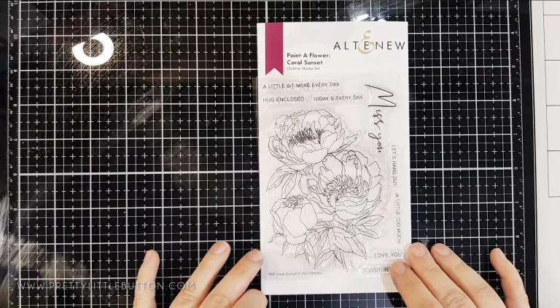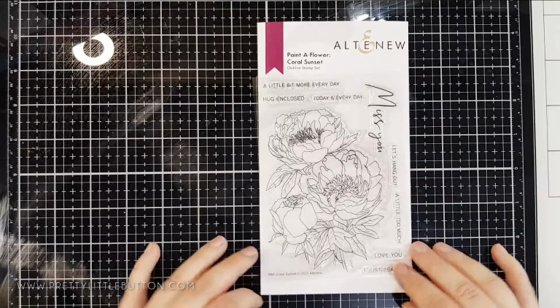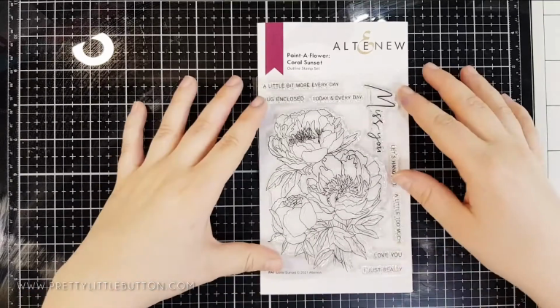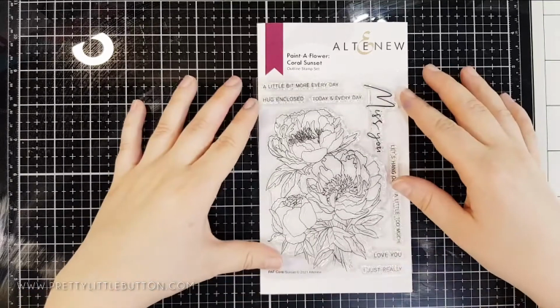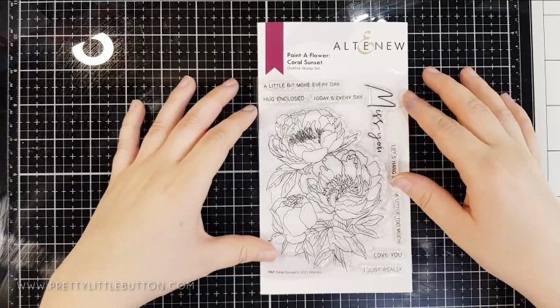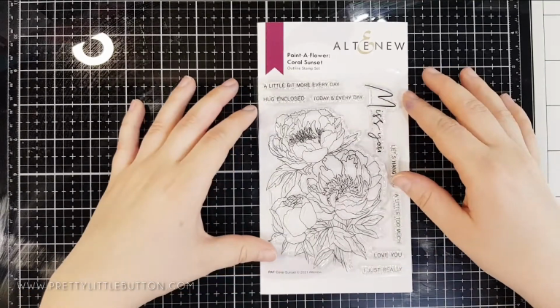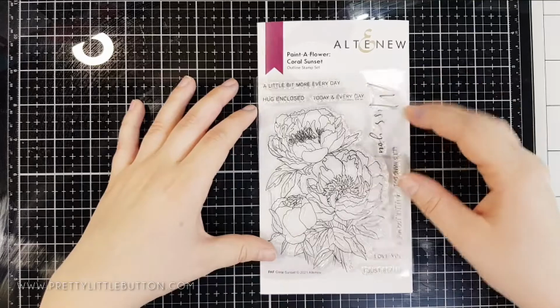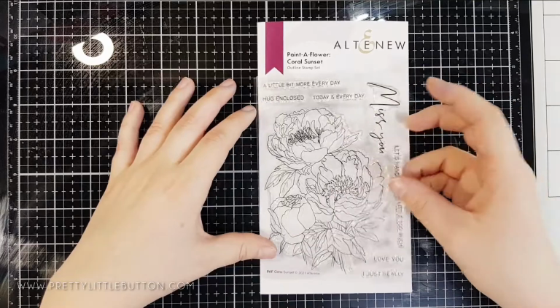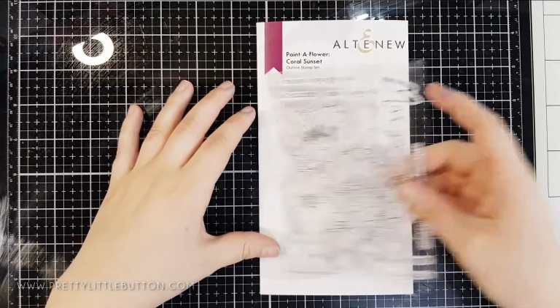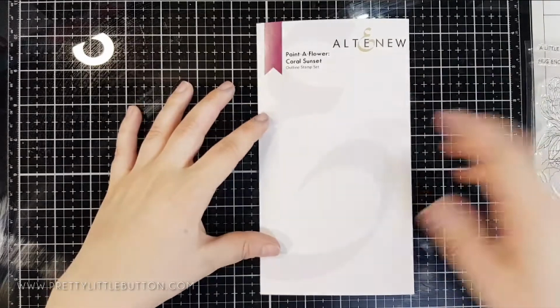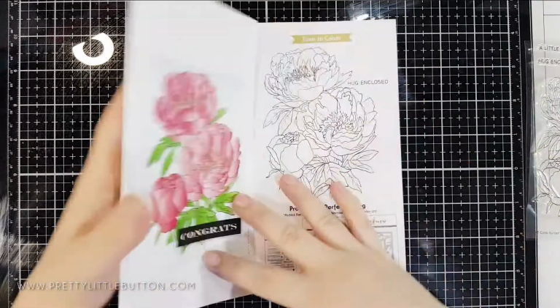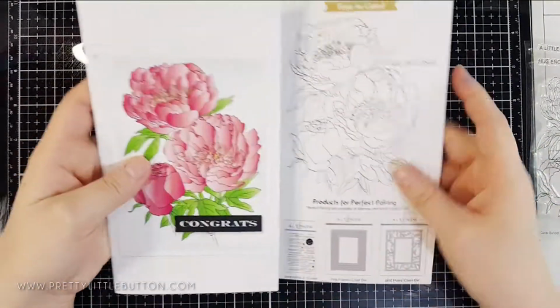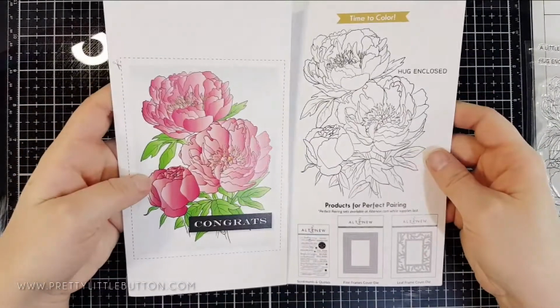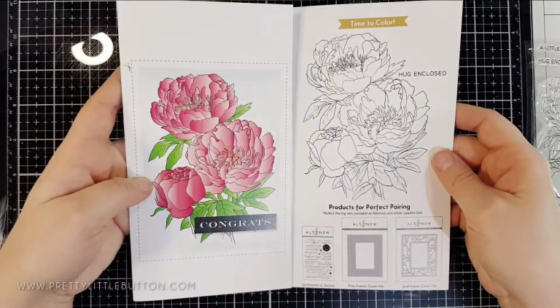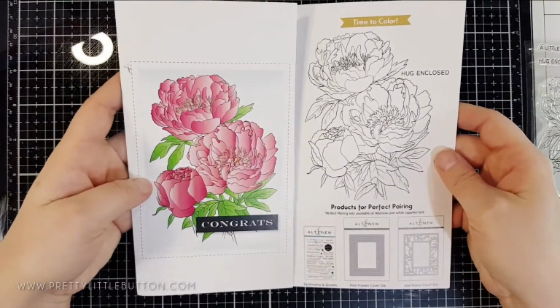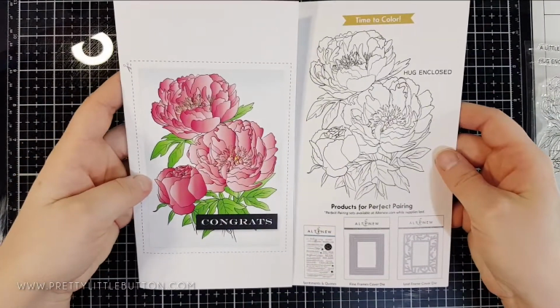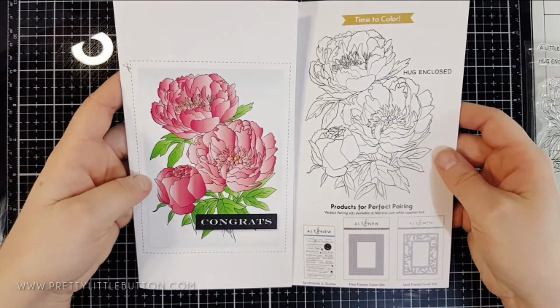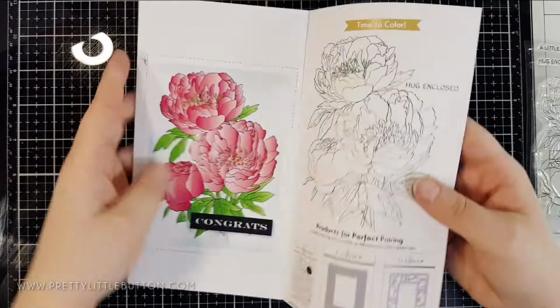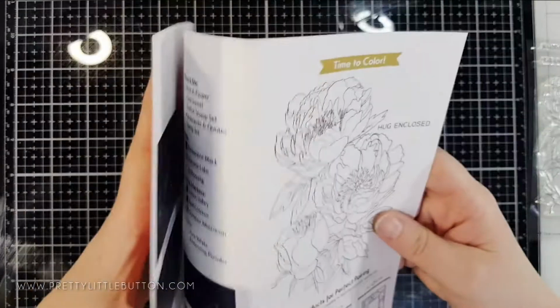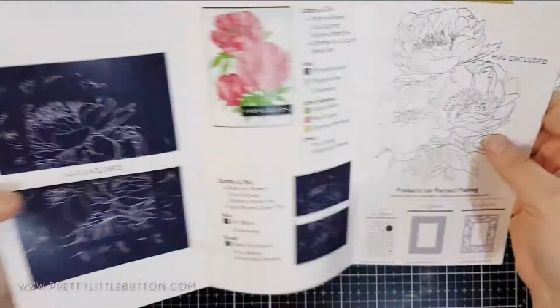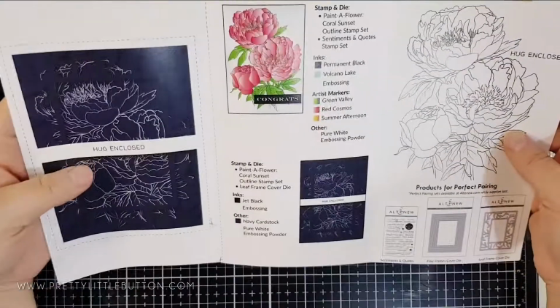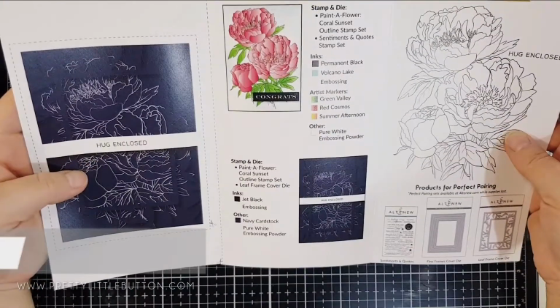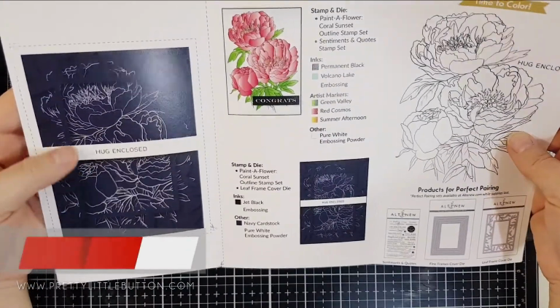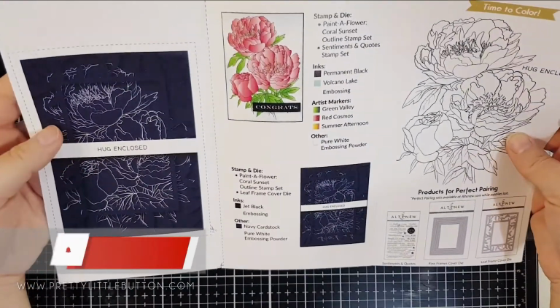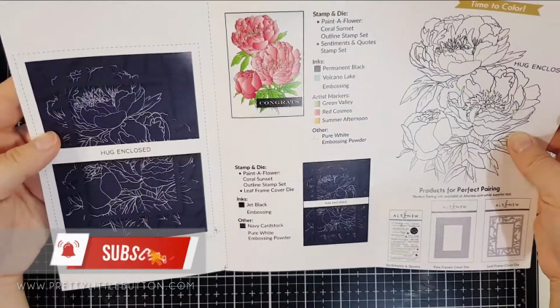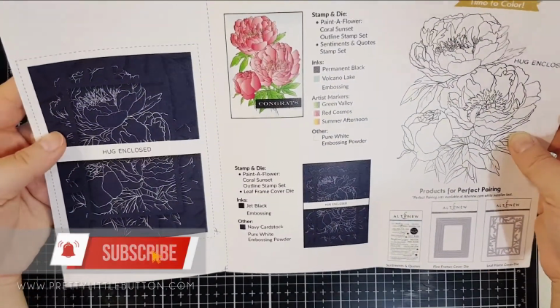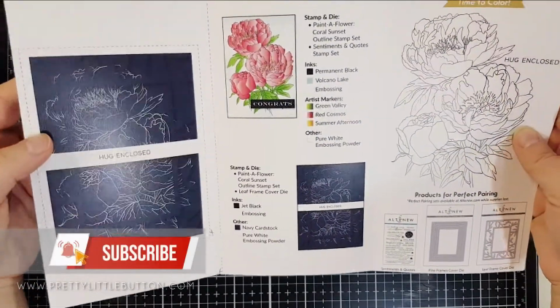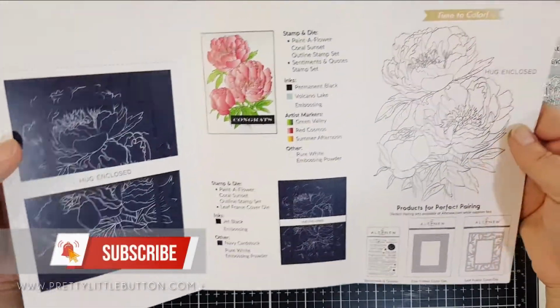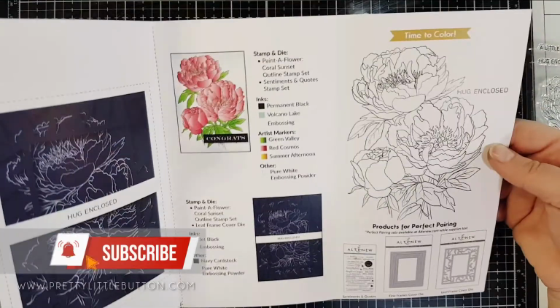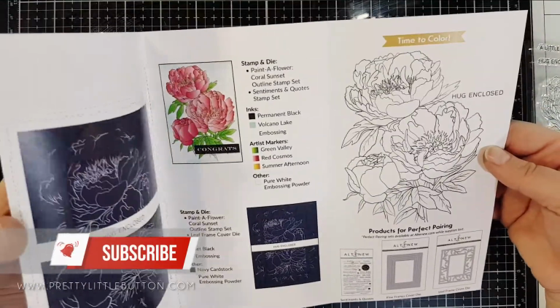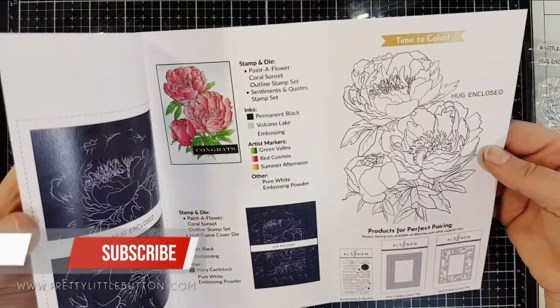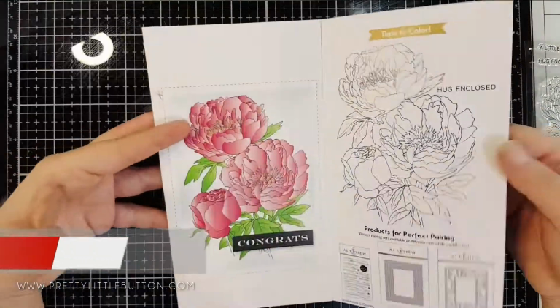The Coral Sunset Painter Flower is a beautiful bloom. It's got three florals within the cluster and some foliage, and of course the packaging always comes with some really great inspiration. Don't forget to take that out so you can get some inspiration when you're using this.